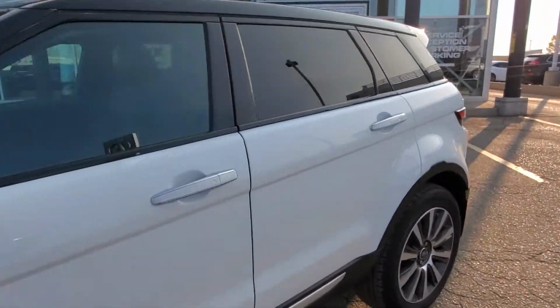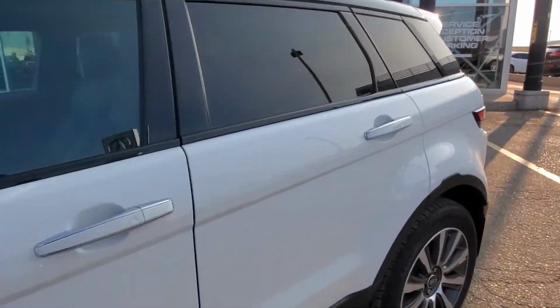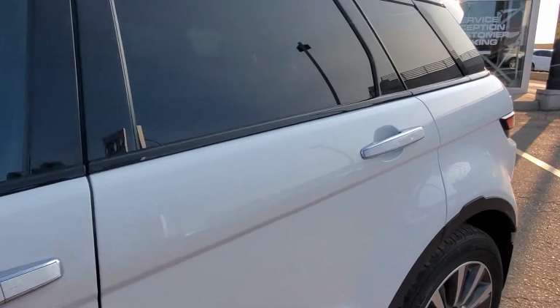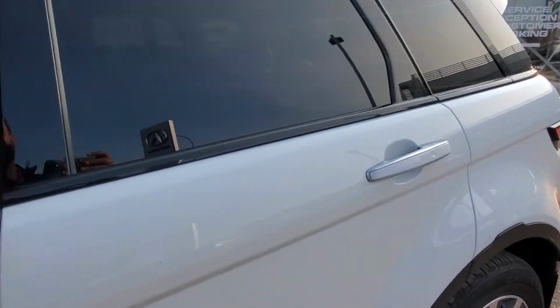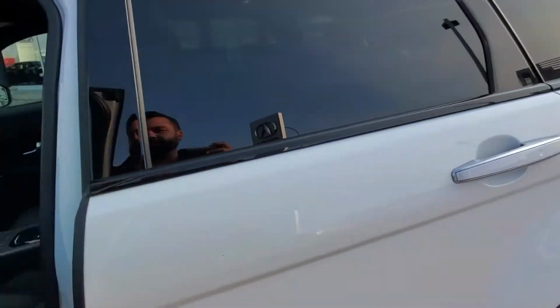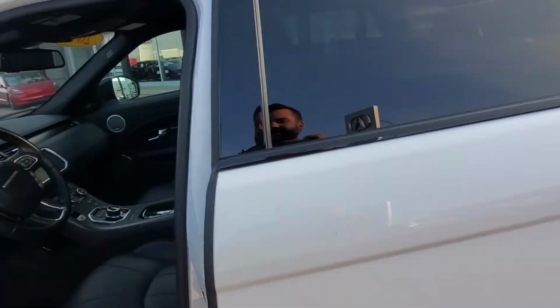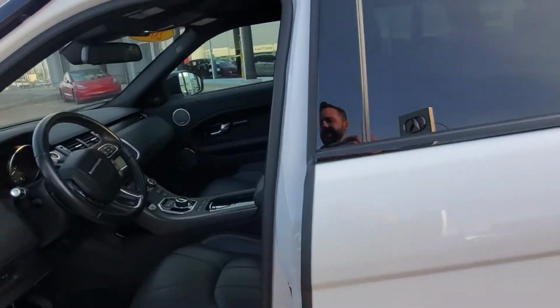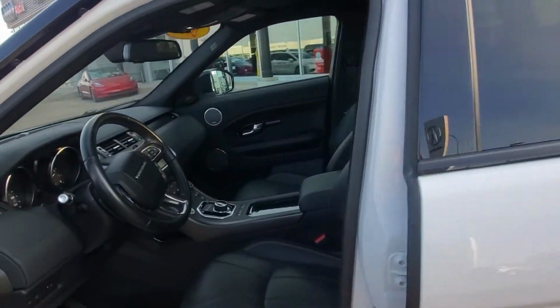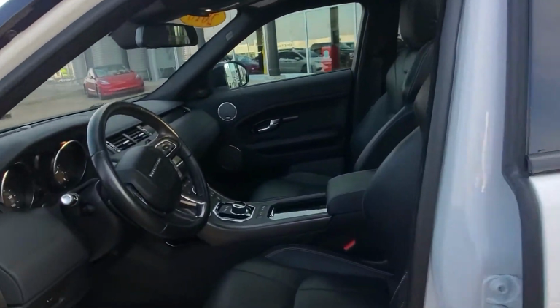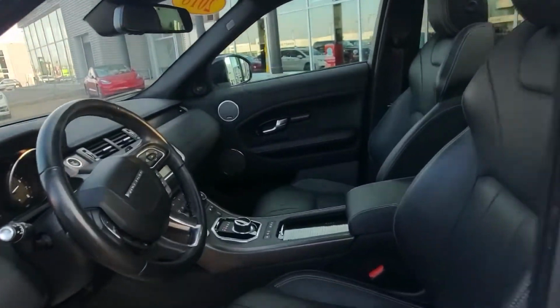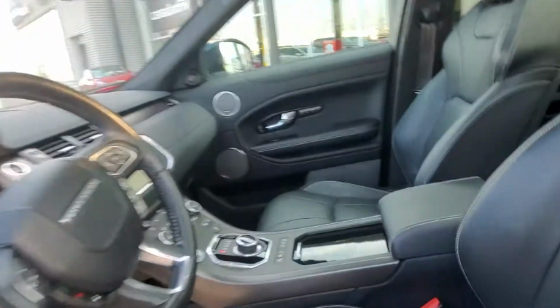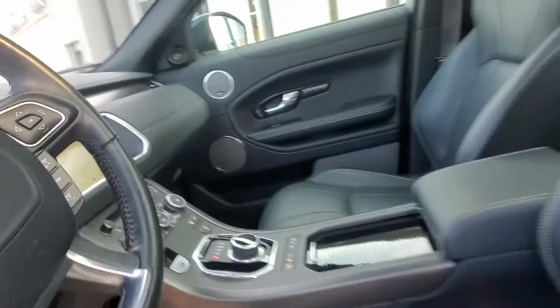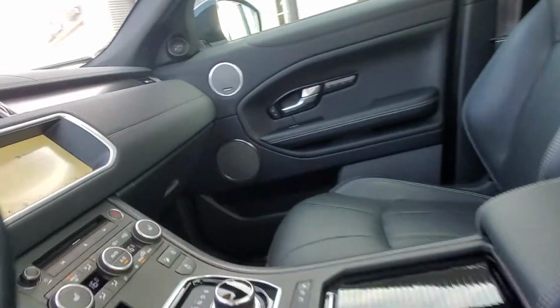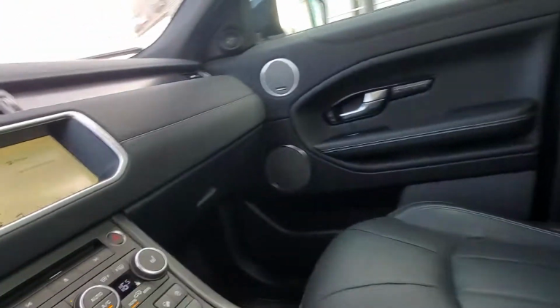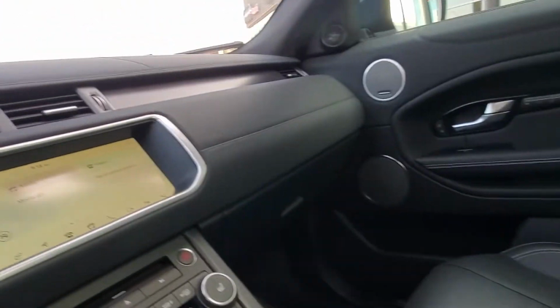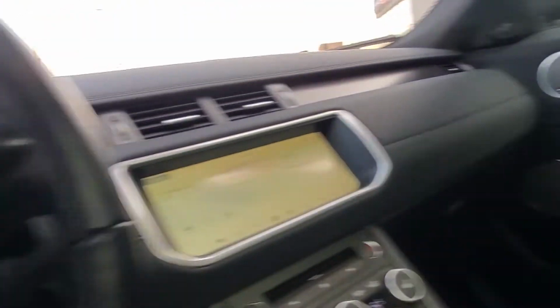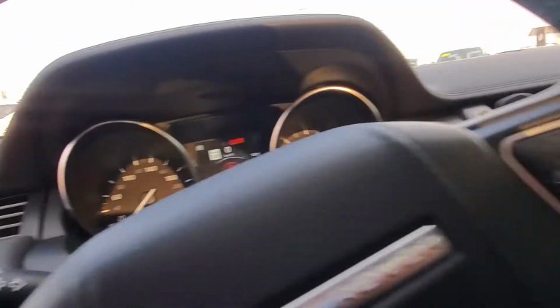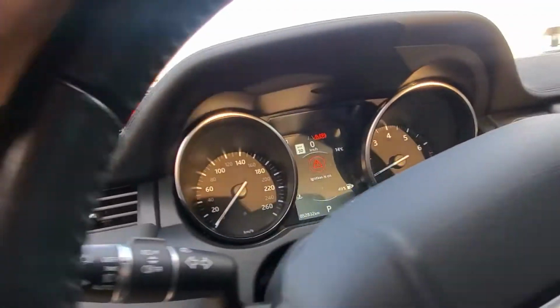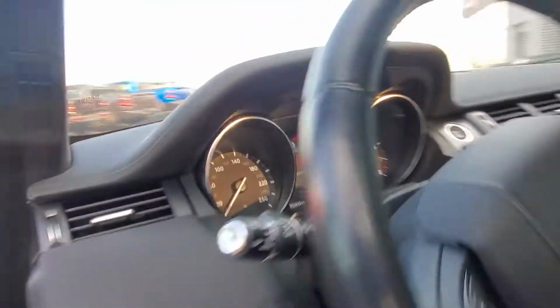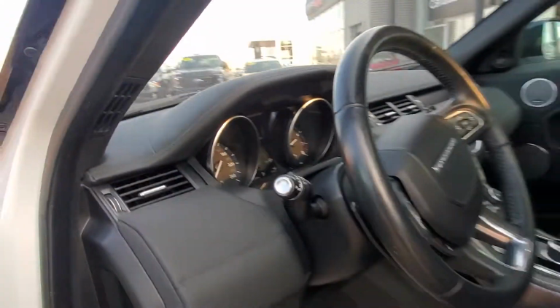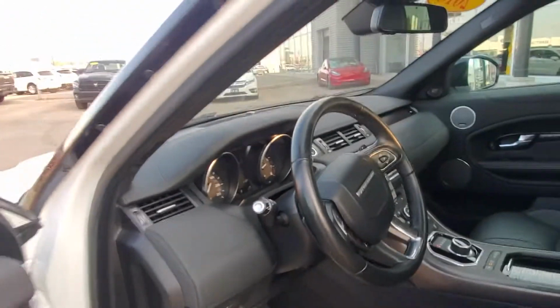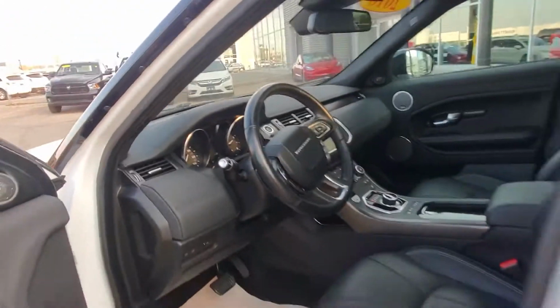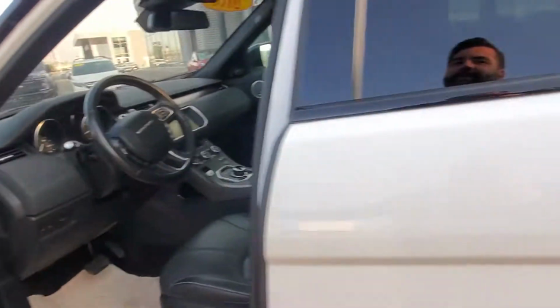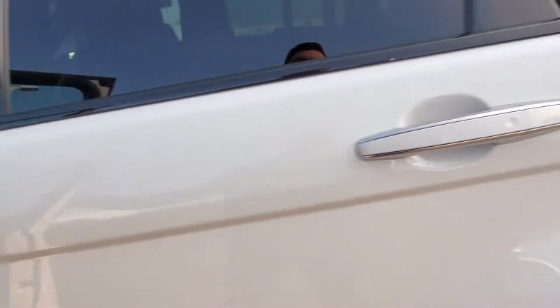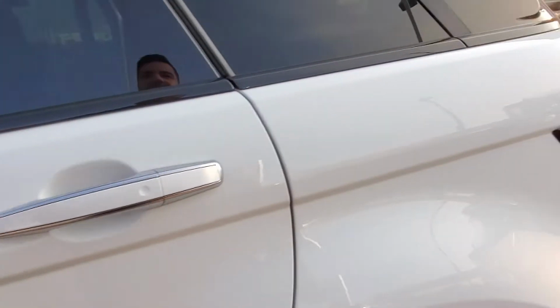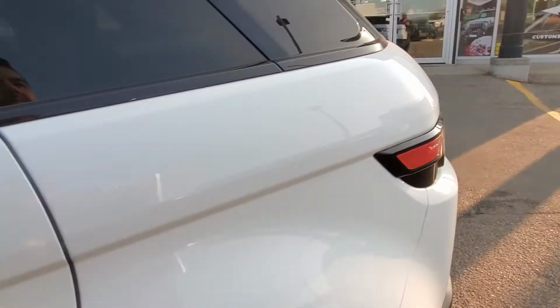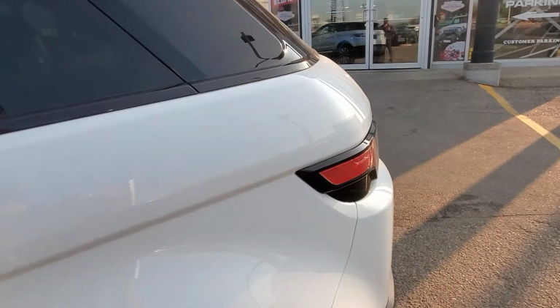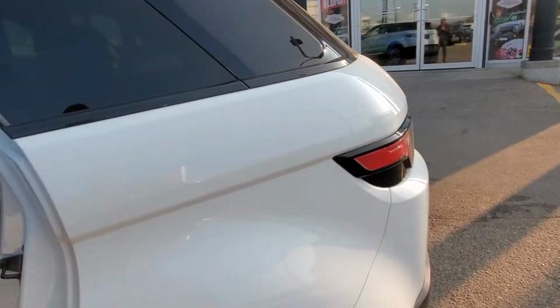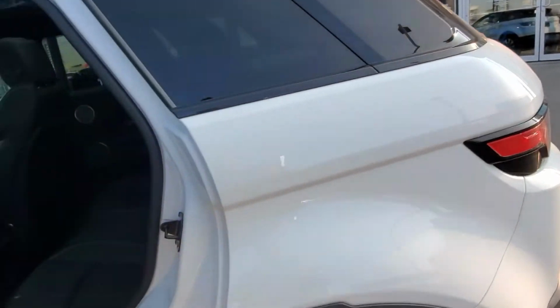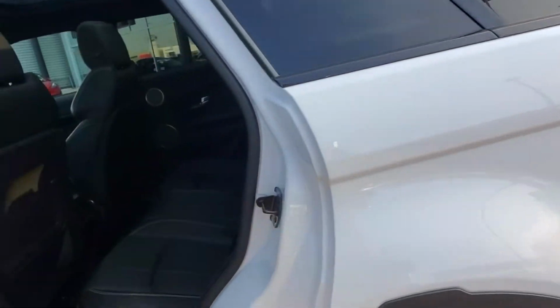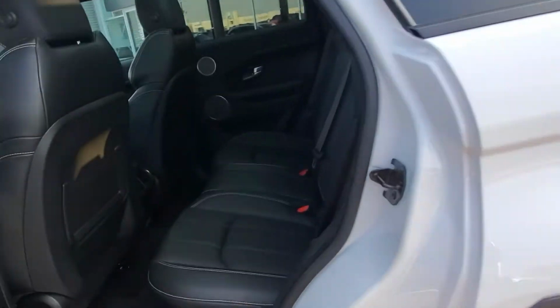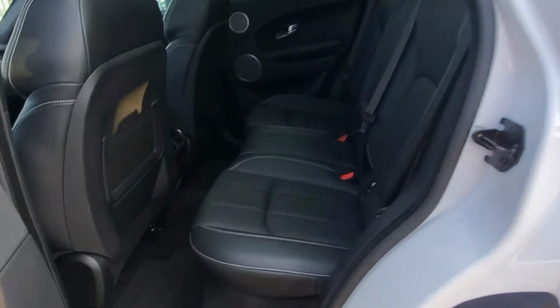Inside you've got the full leather heated power seats, the Meridian Audio, touchscreen navigation, only 52,000 kilometres — so still a ton of remaining factory warranty on this vehicle, plus we can offer any lengths of extended warranty also.